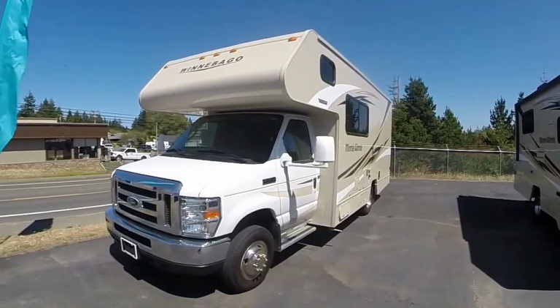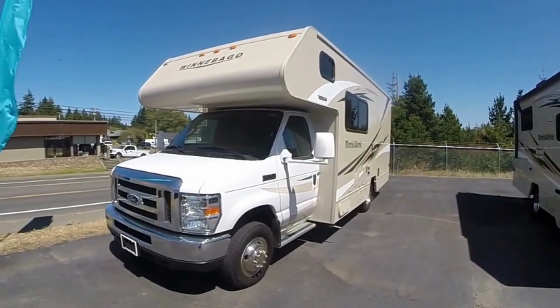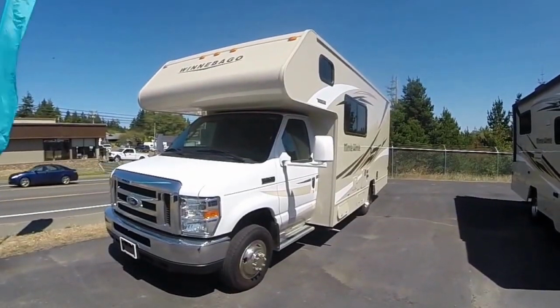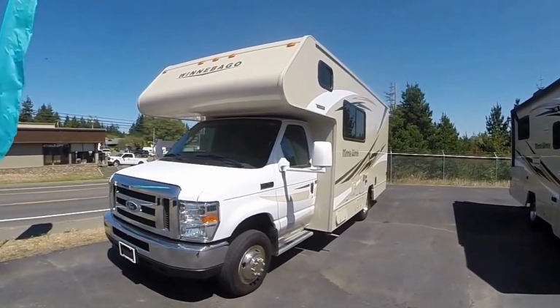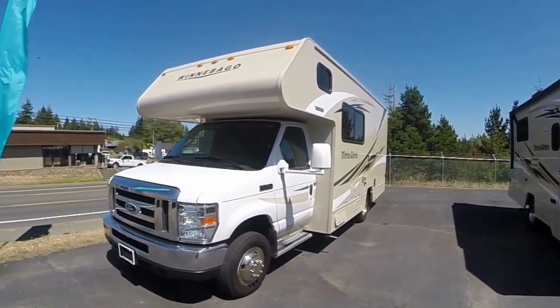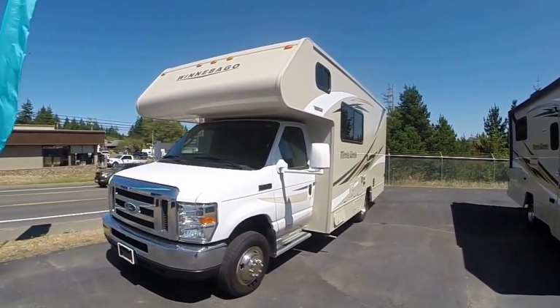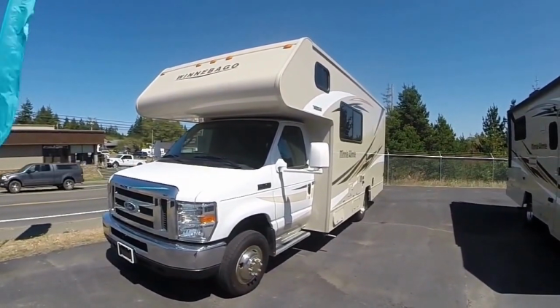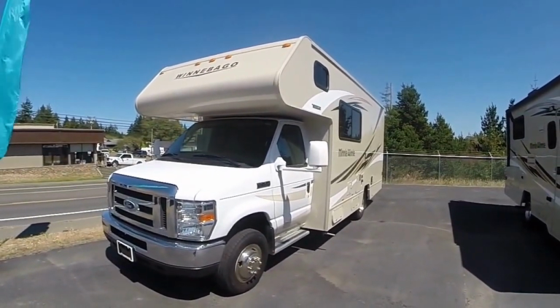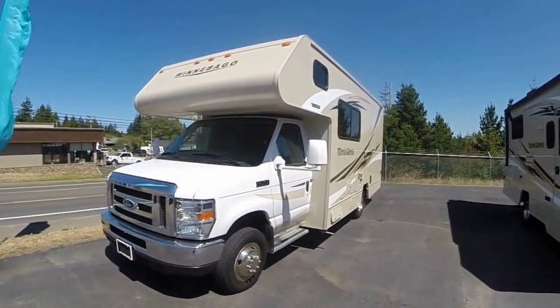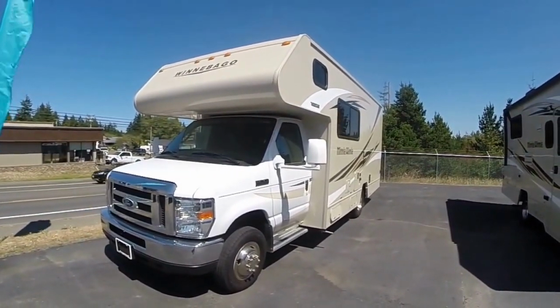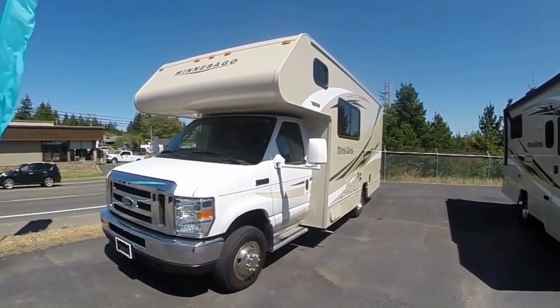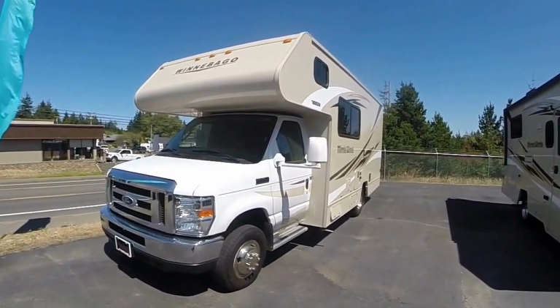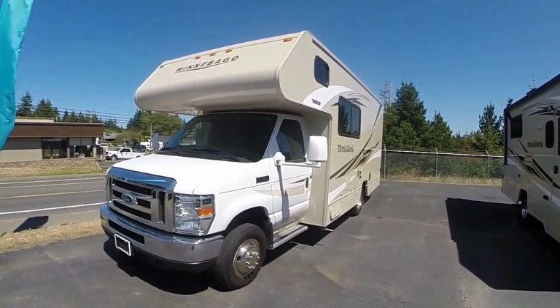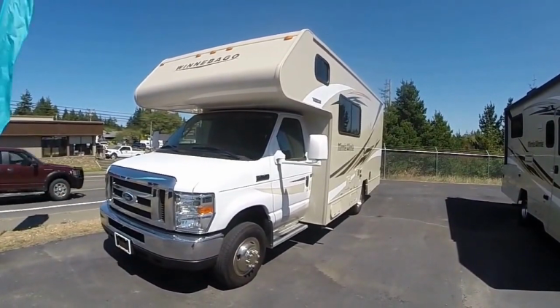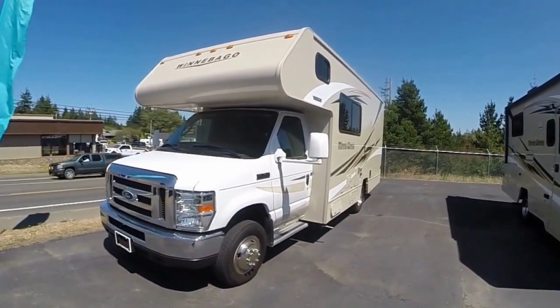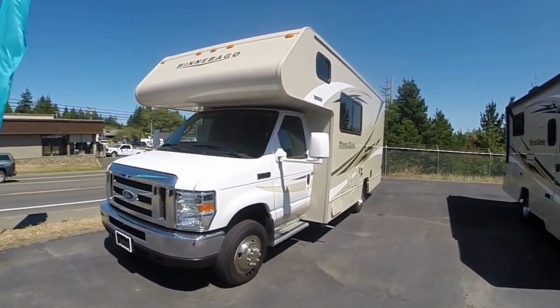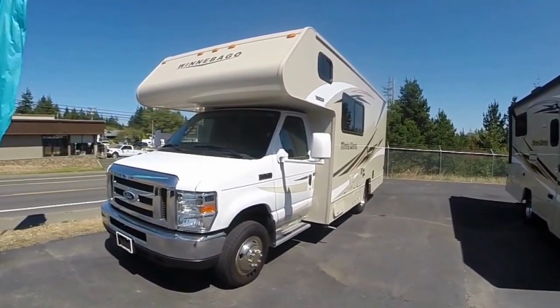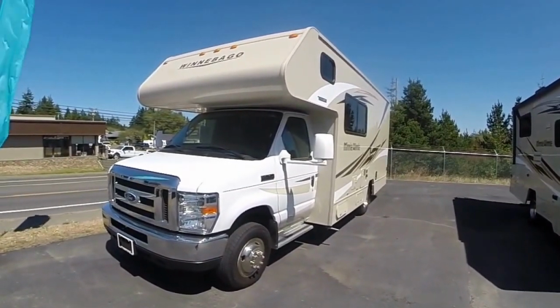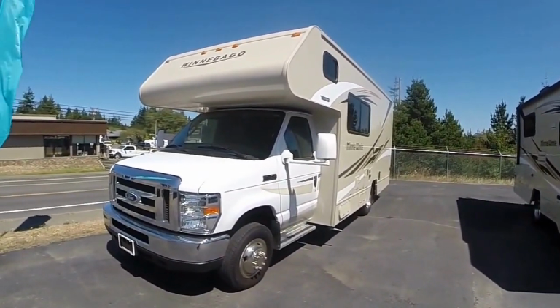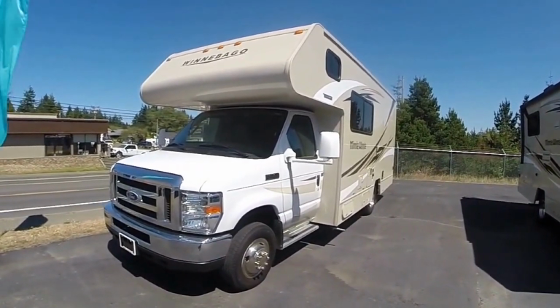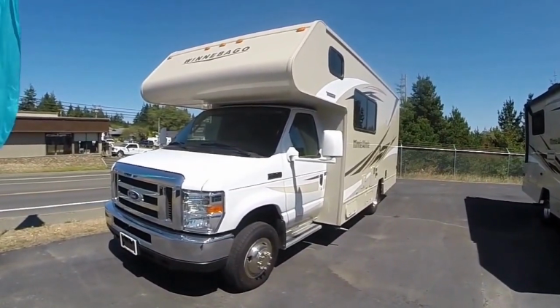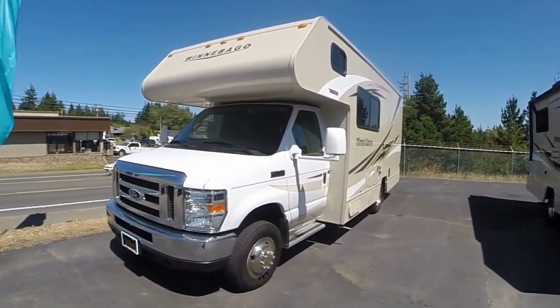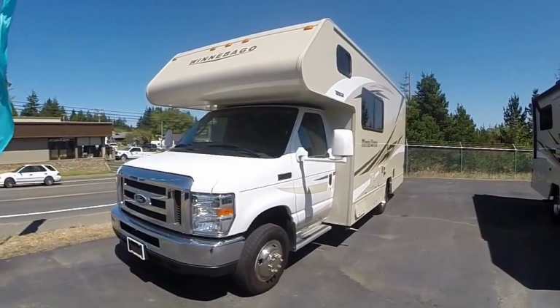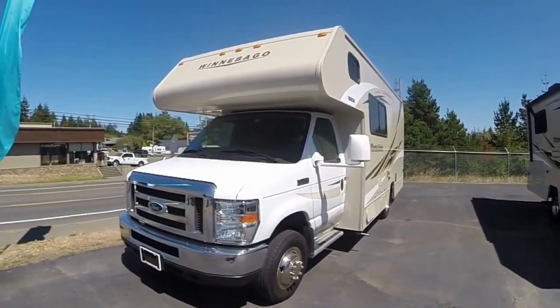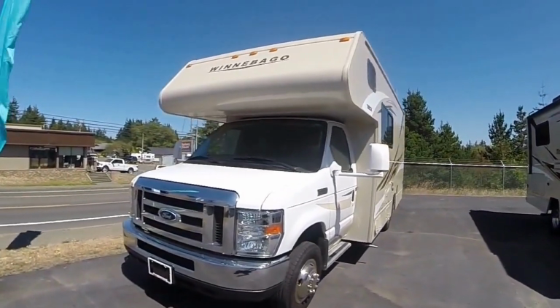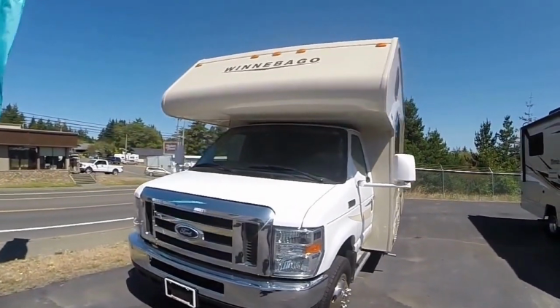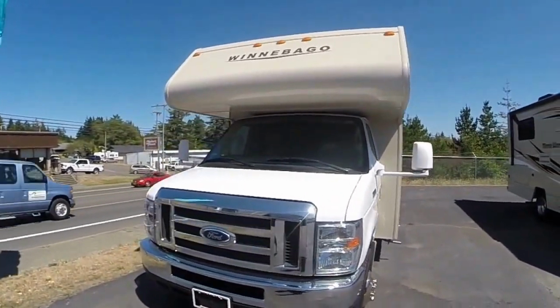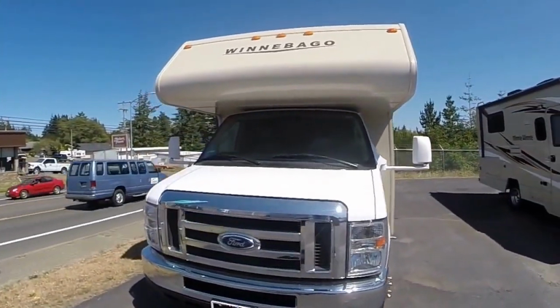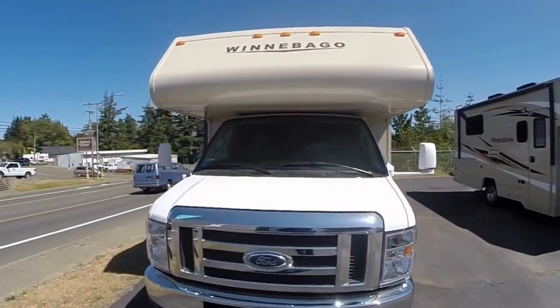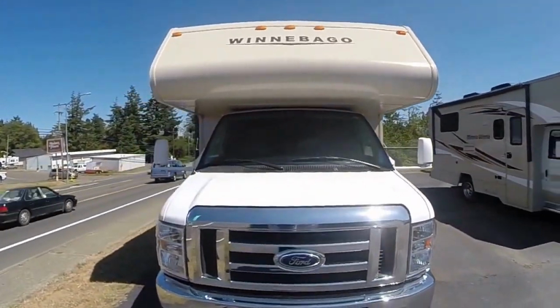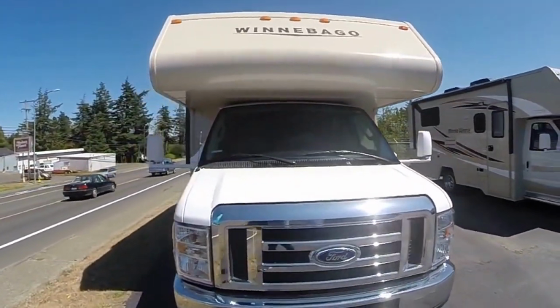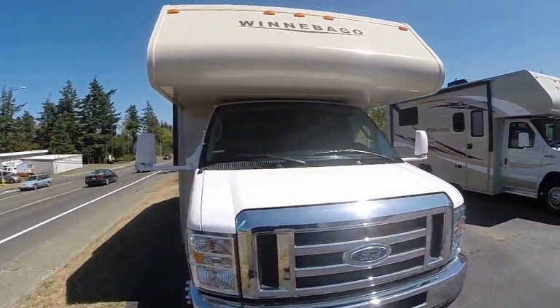Hi, this is Bob with Gibbs RV, and today we're looking at a 2016 Winnebago 22R little classy motorhome. This is built on a Ford E350 chassis, so it's going to be just like driving a van — really easy to operate.